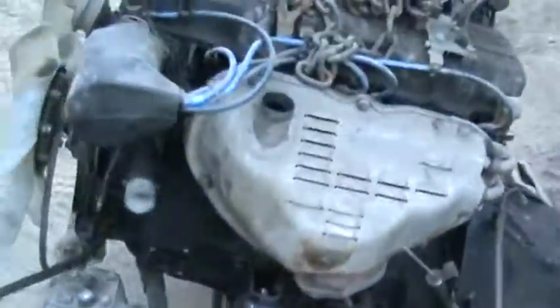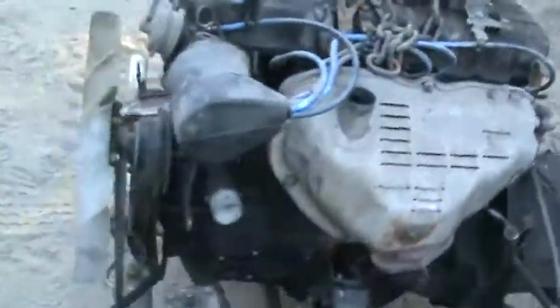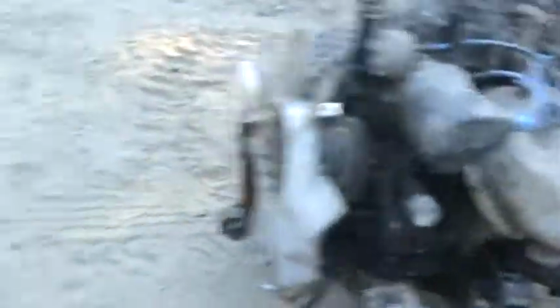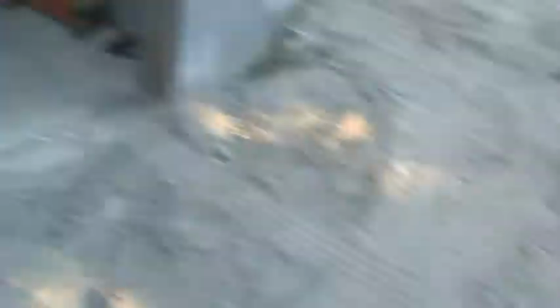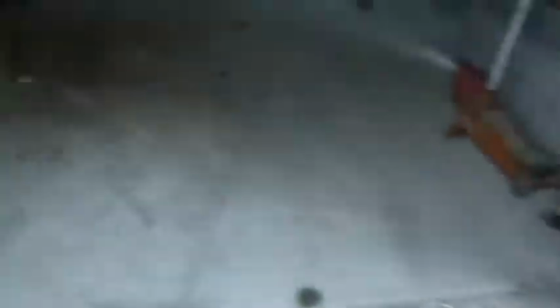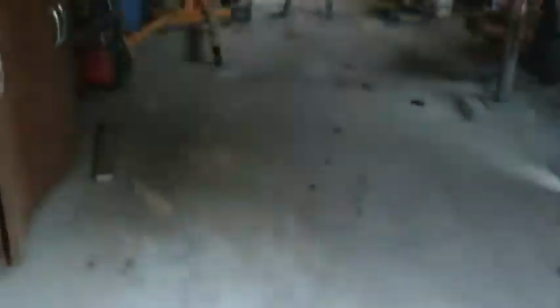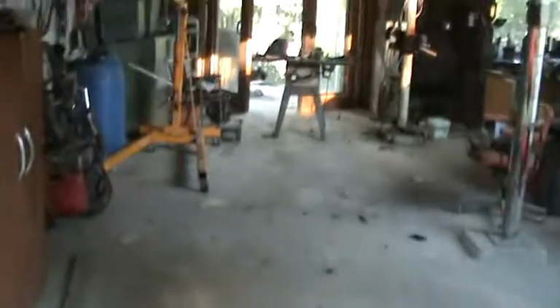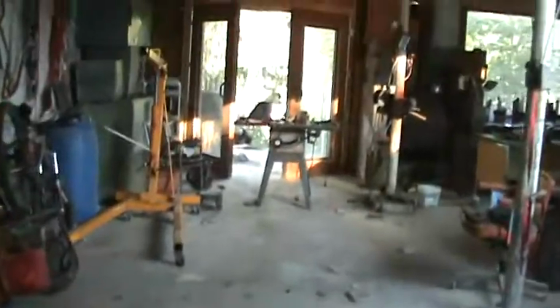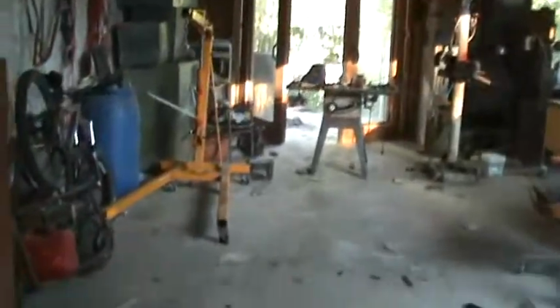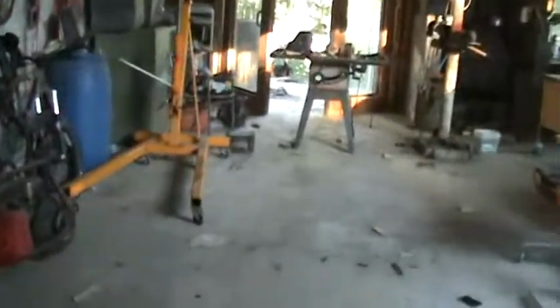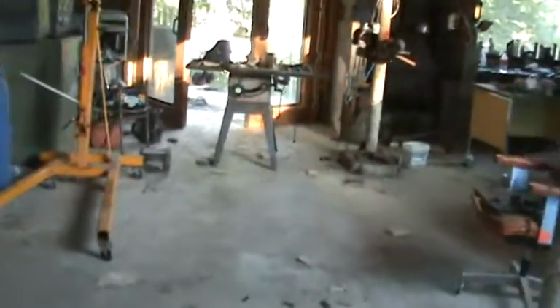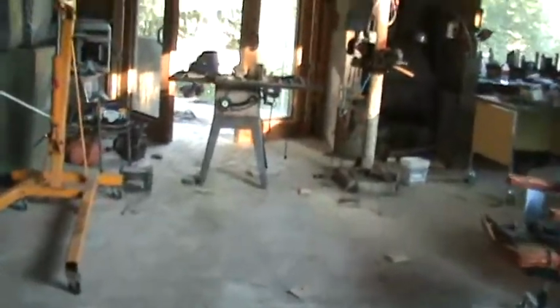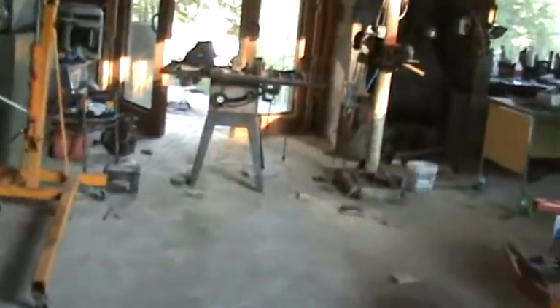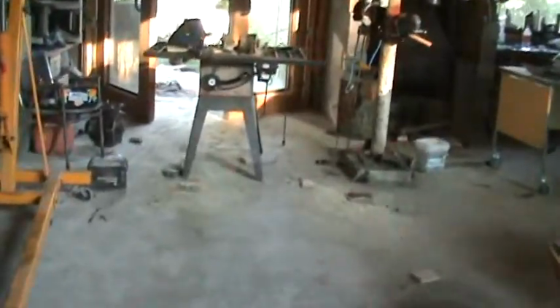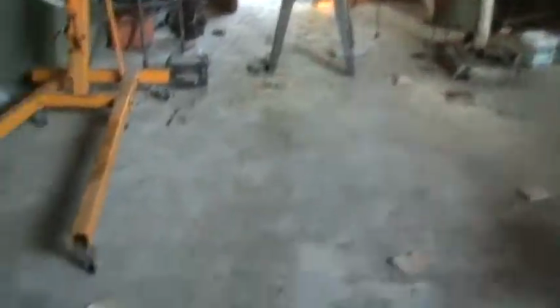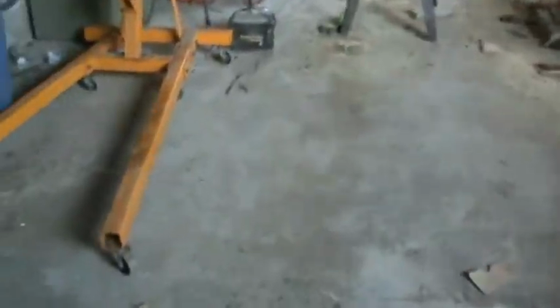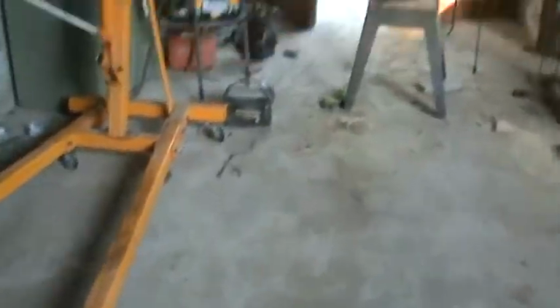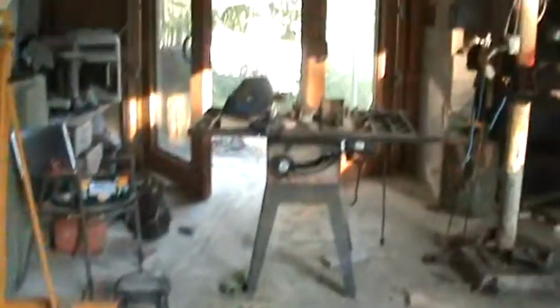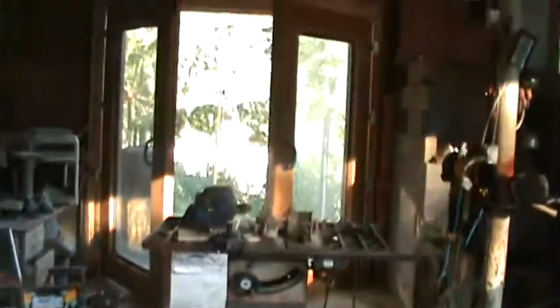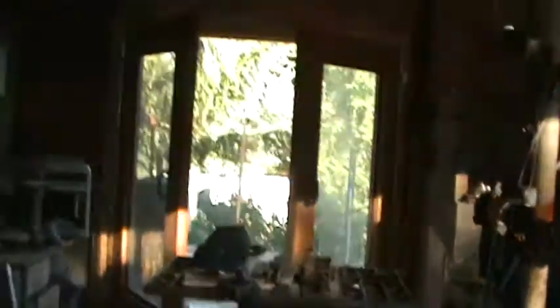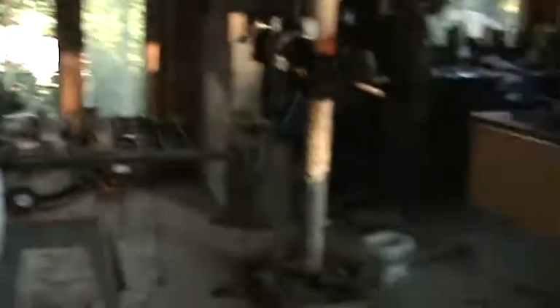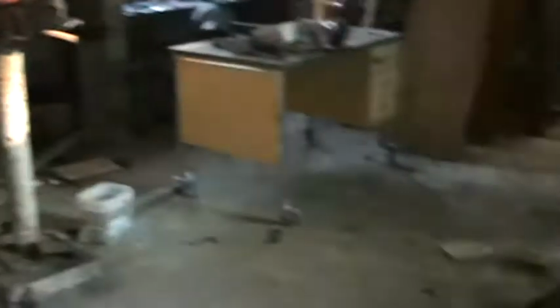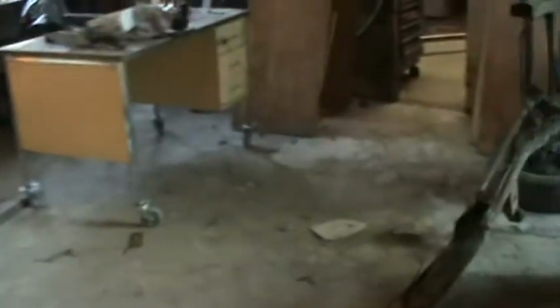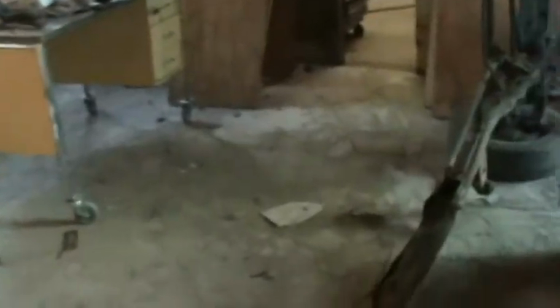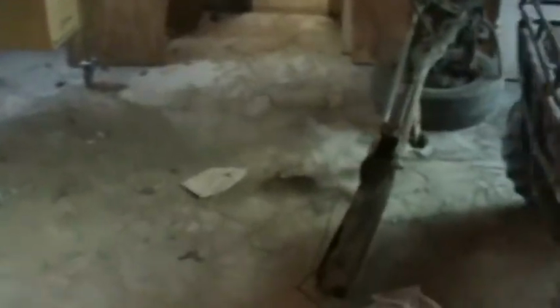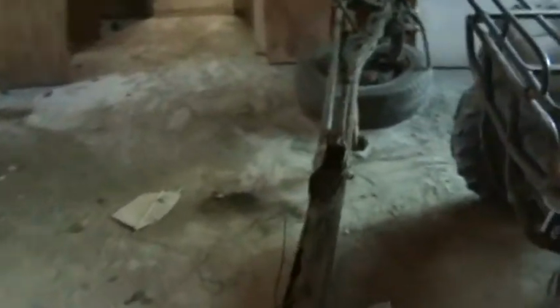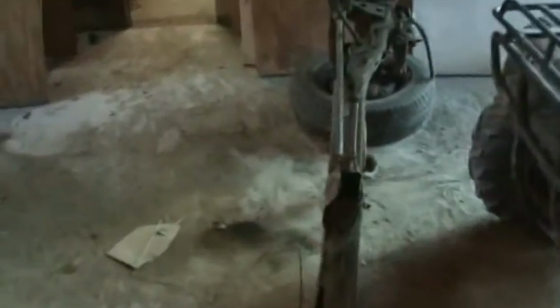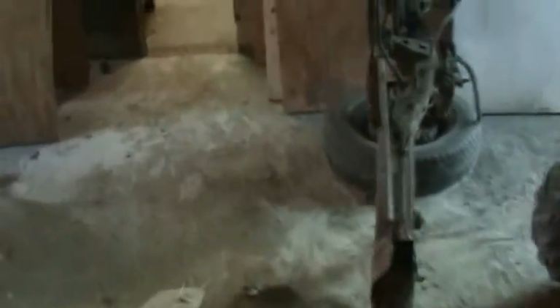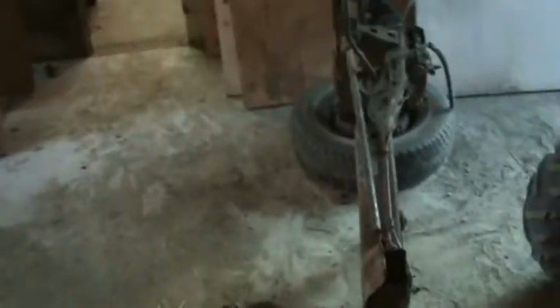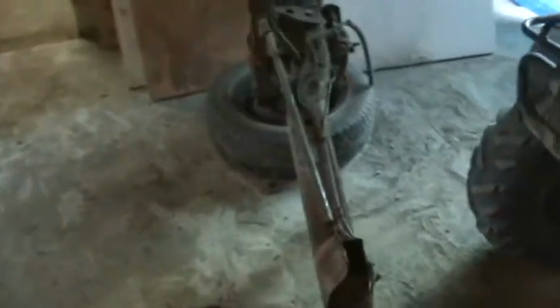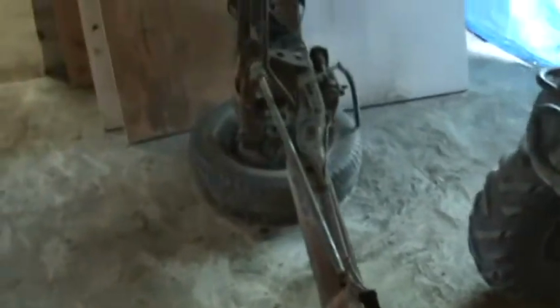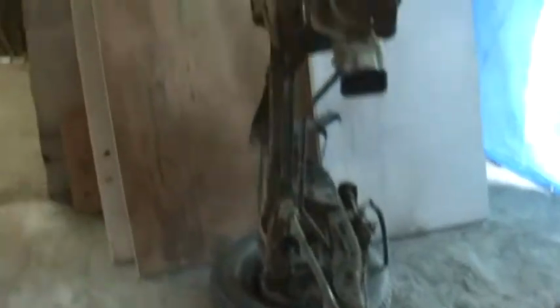I just pulled it out today because I'm cleaning the shop up and pulling the body out from the back there. I'm gonna hopefully get the body in this shop today.